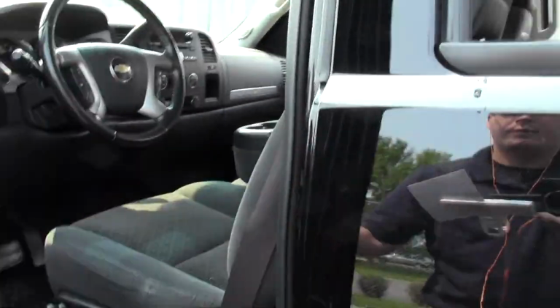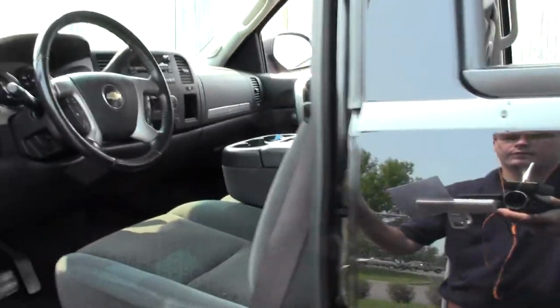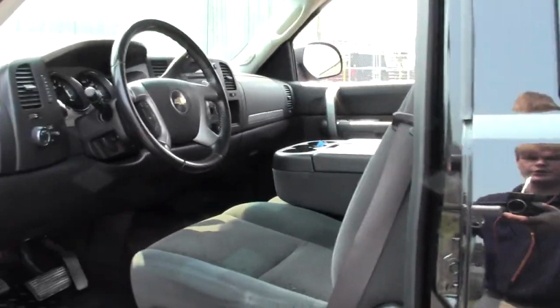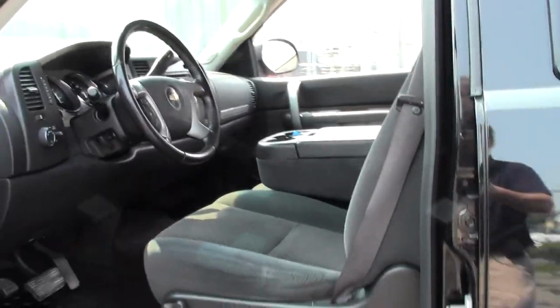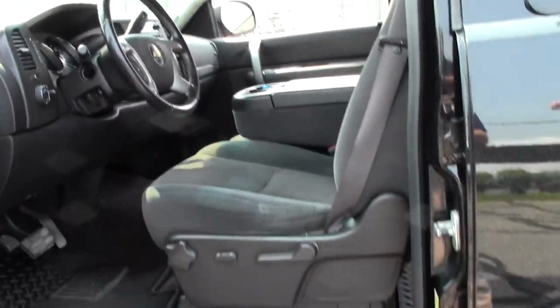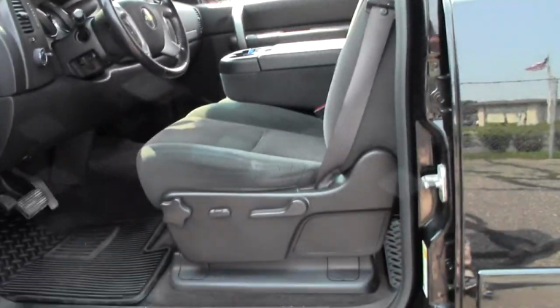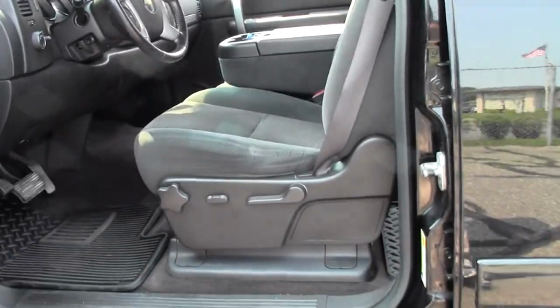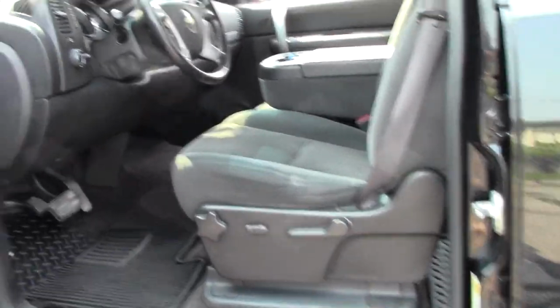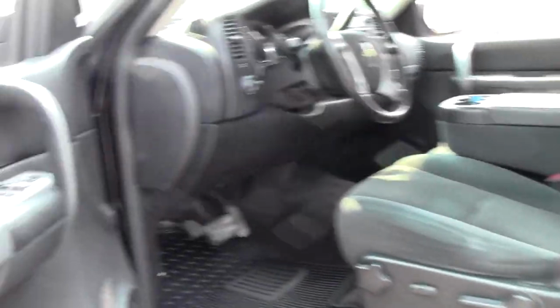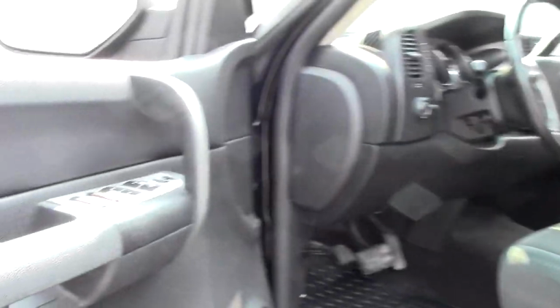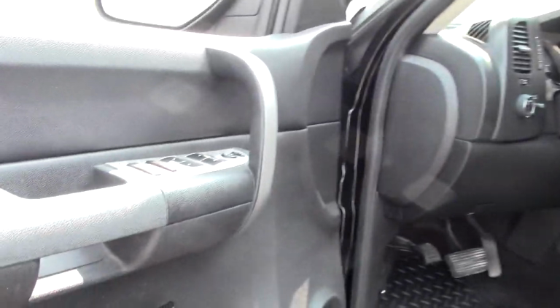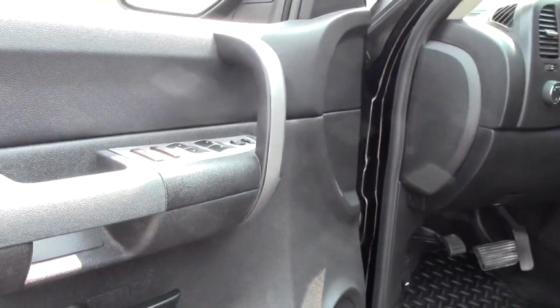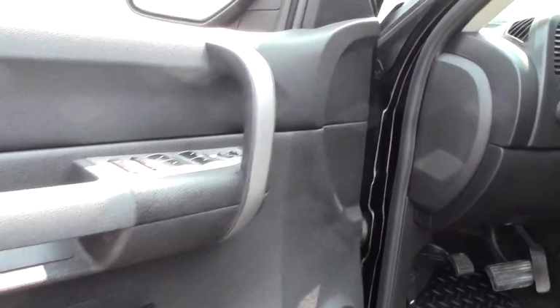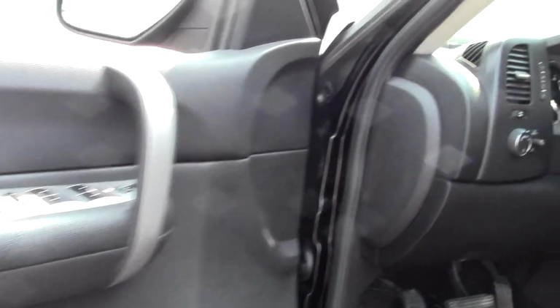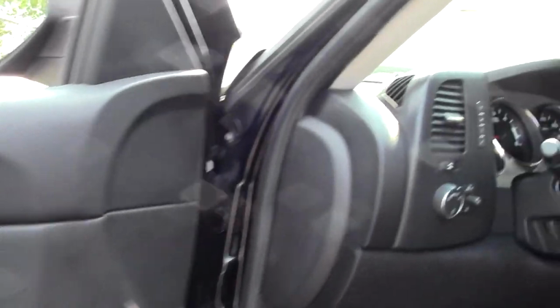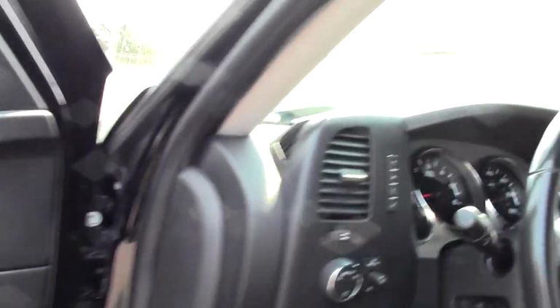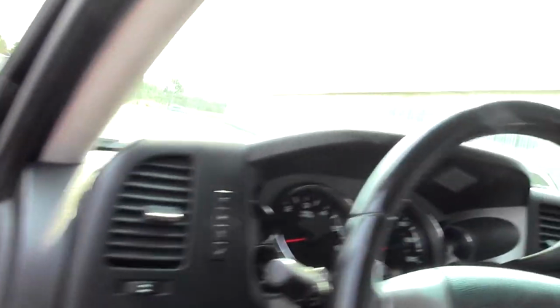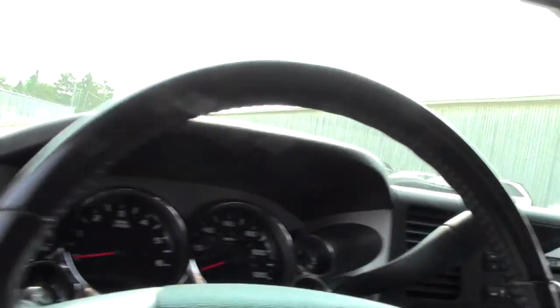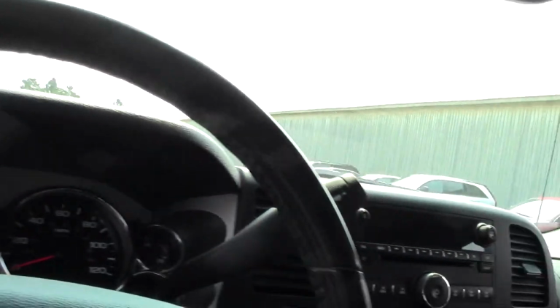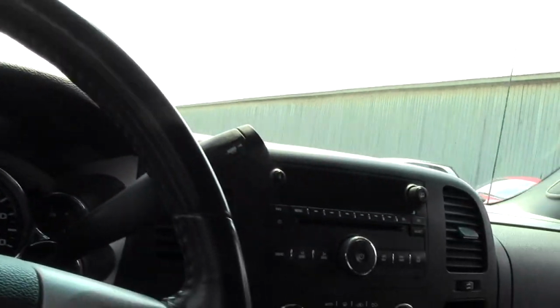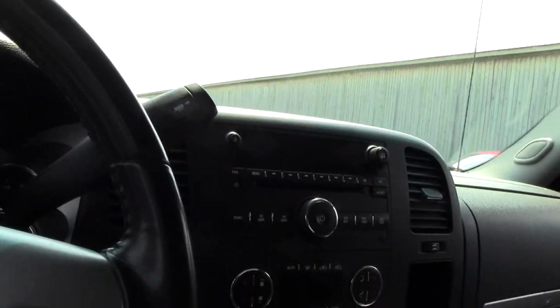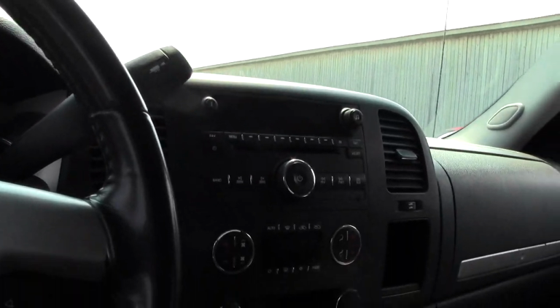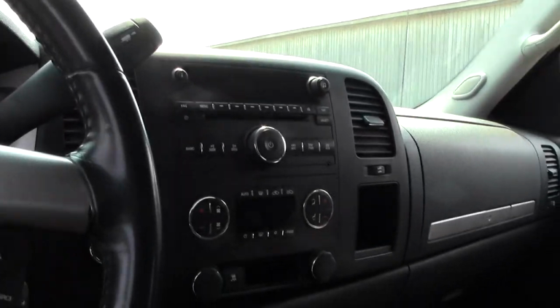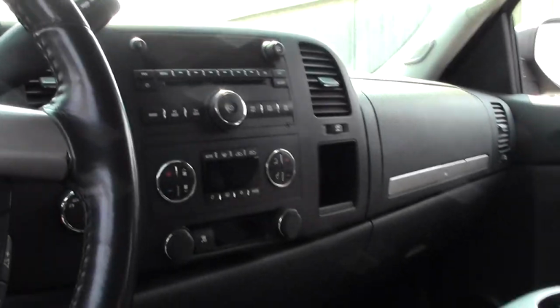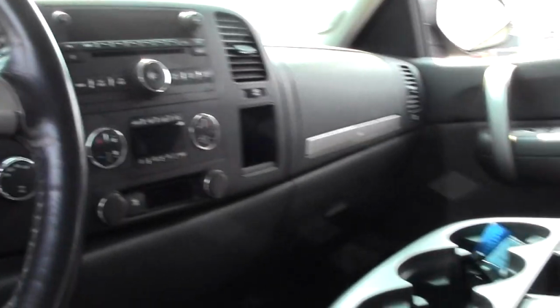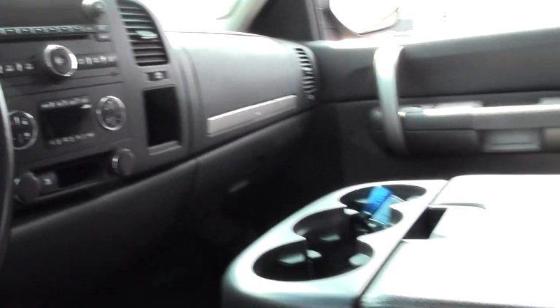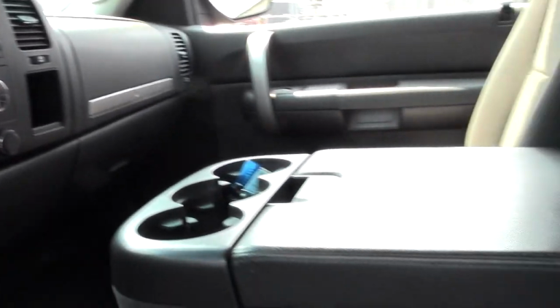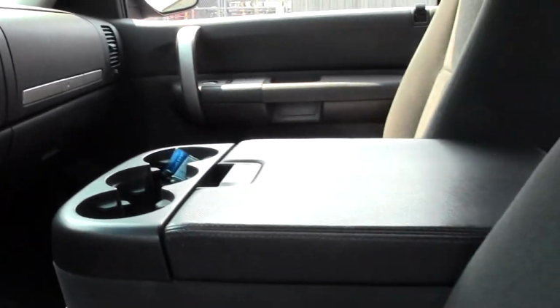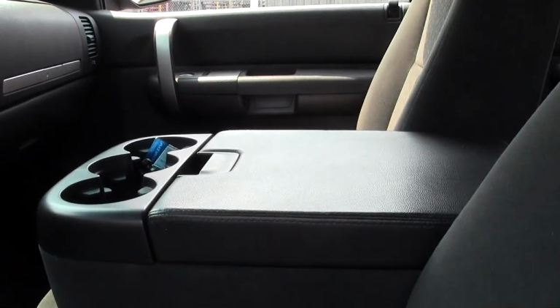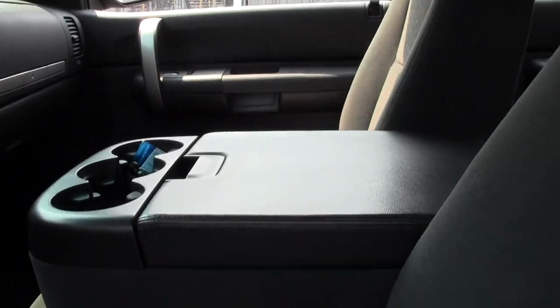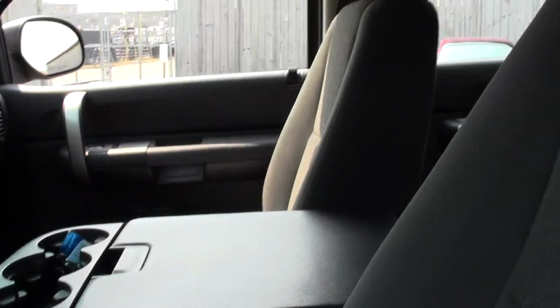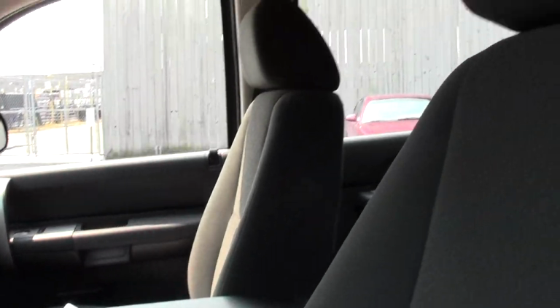There's your interior — cloth seats, power controls, CD player, AC controls with cup holders in the middle.